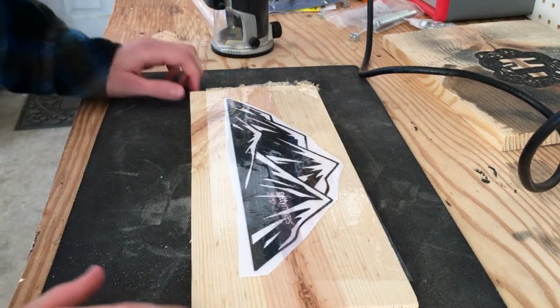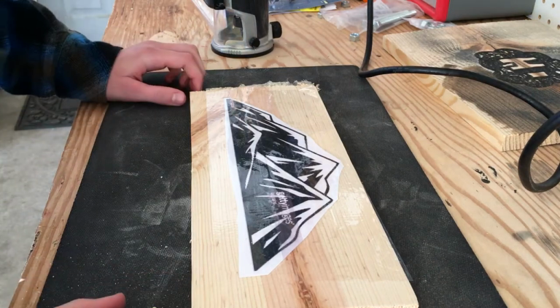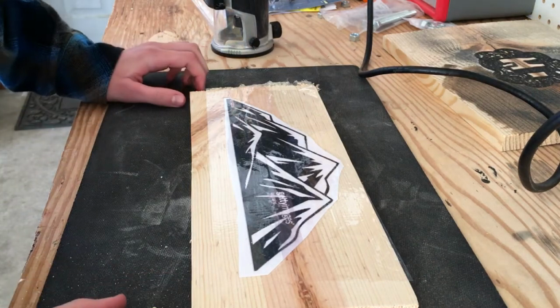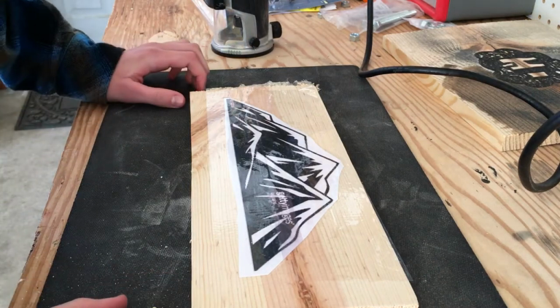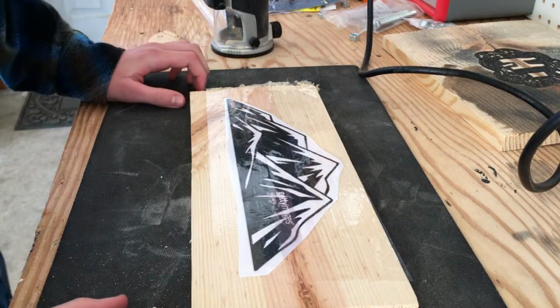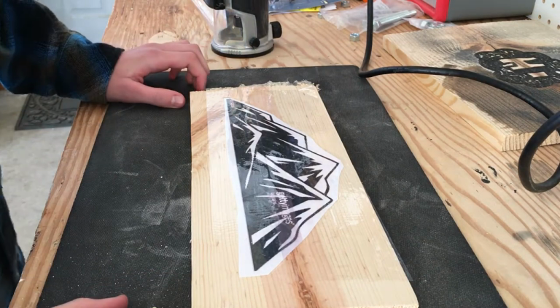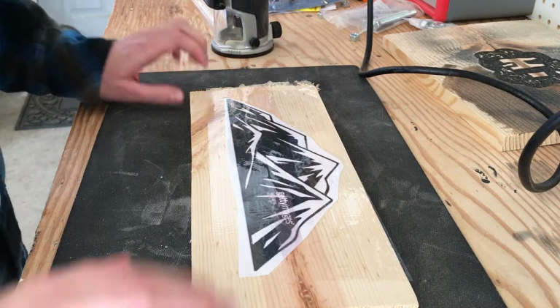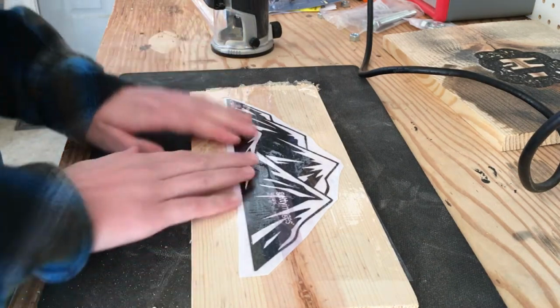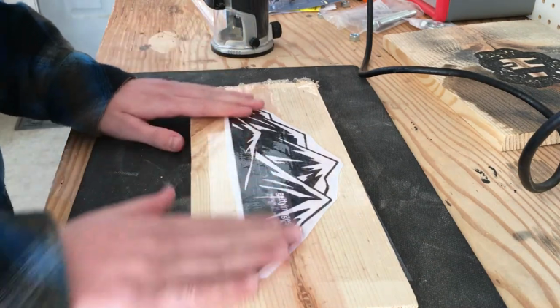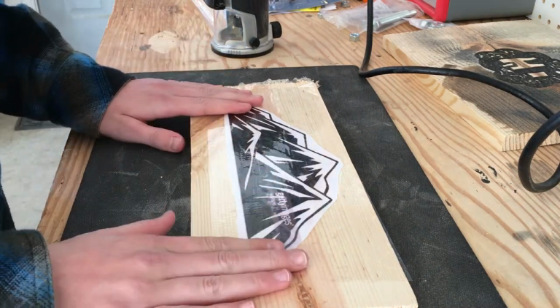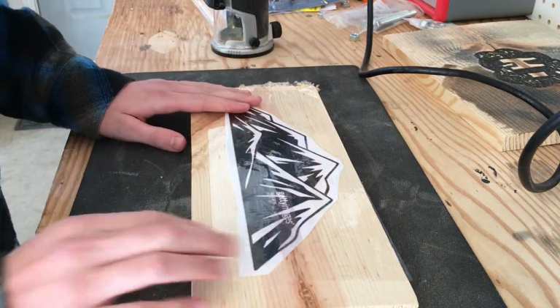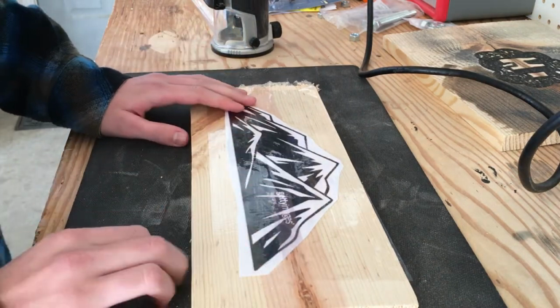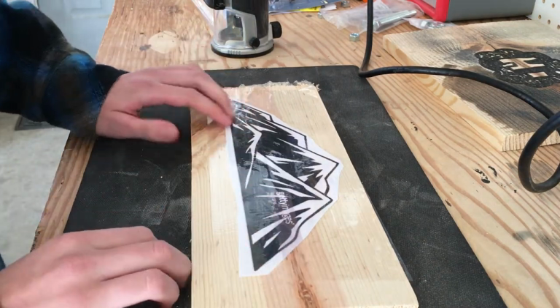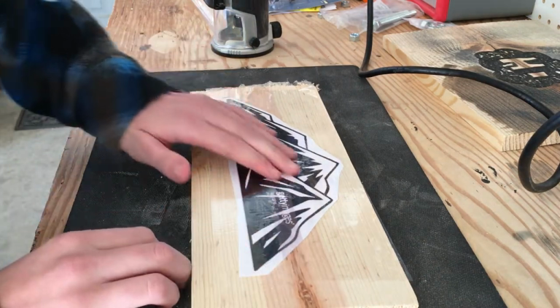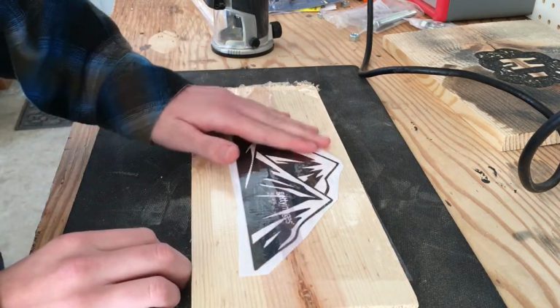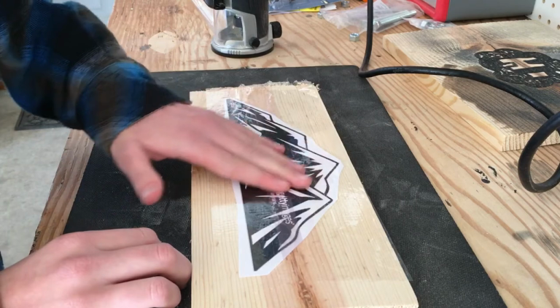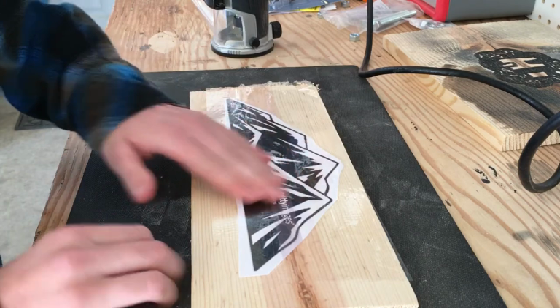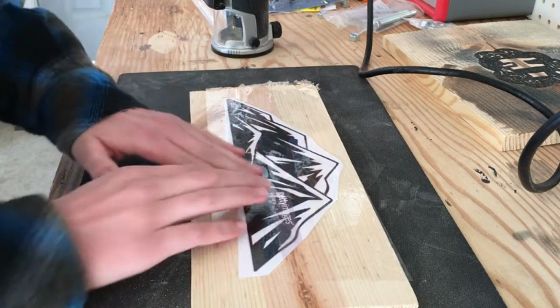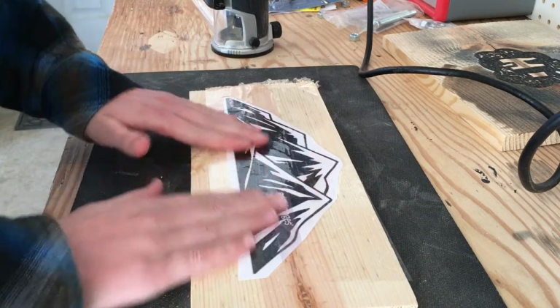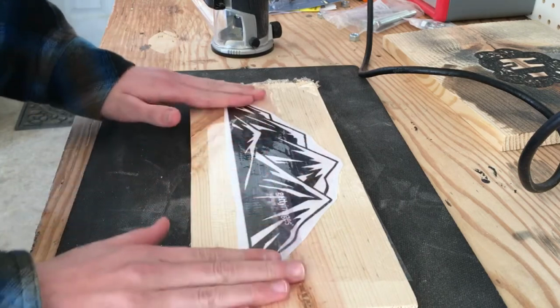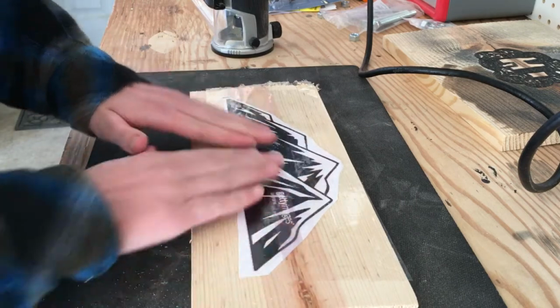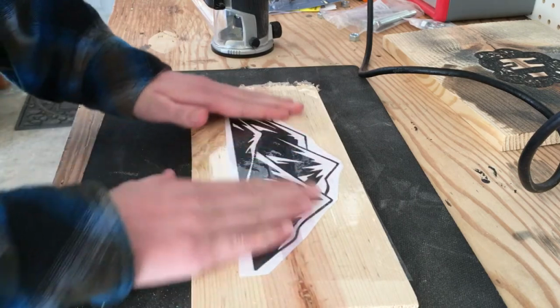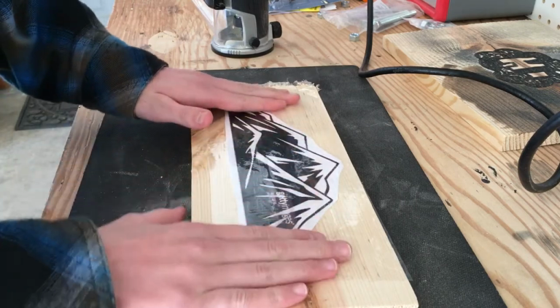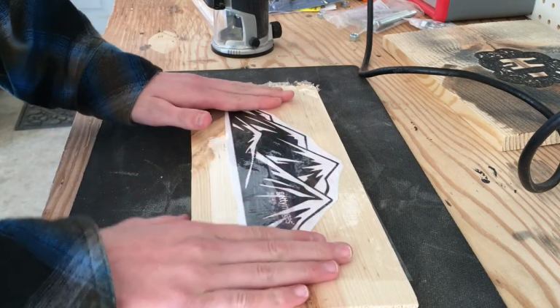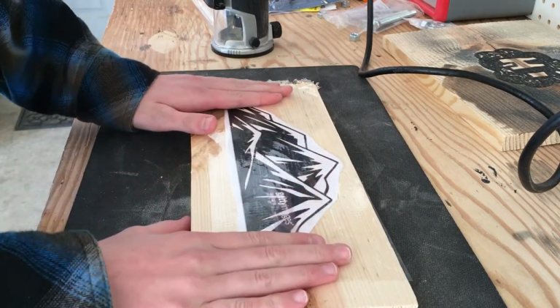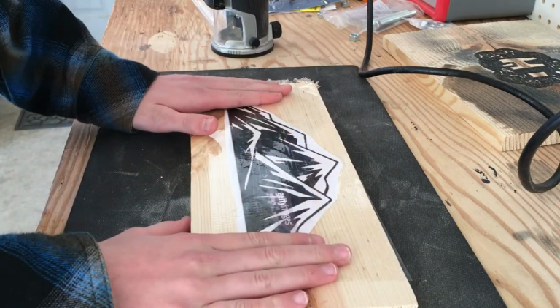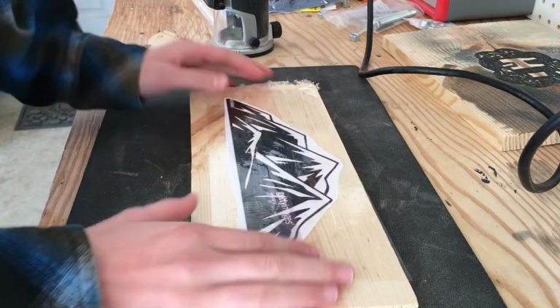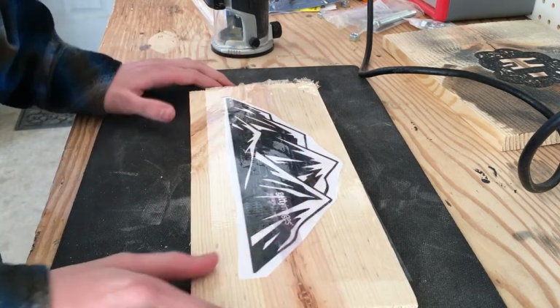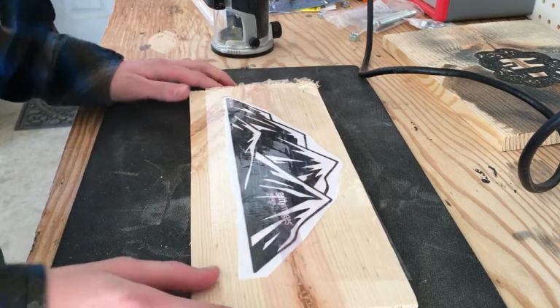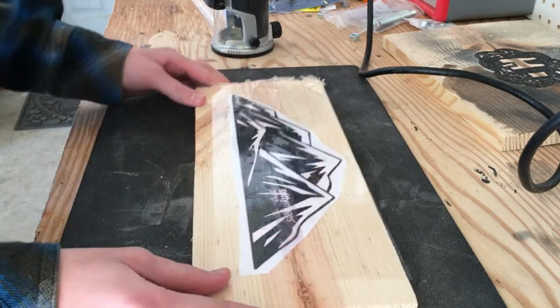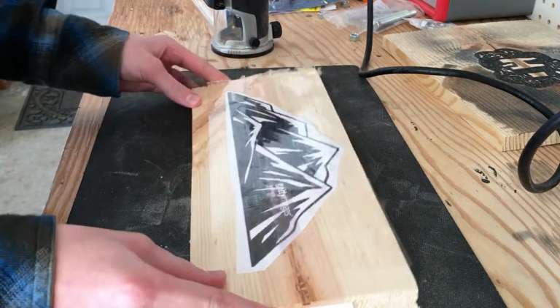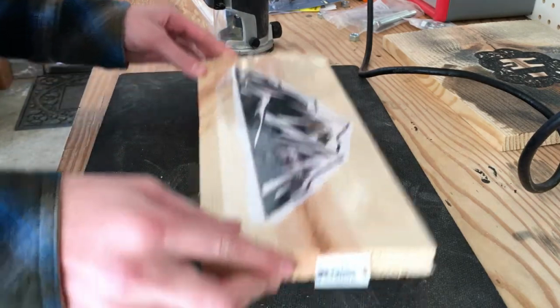Alright guys, today I'll be making this sign. I did glue the paper down and then tape over top of it with packaging tape. So let's get started.